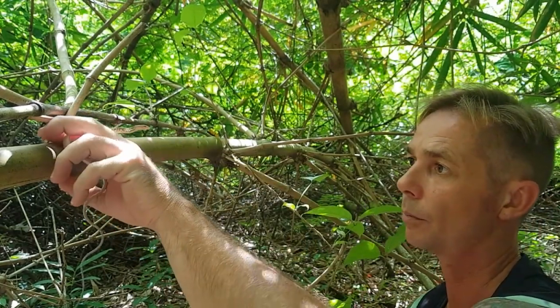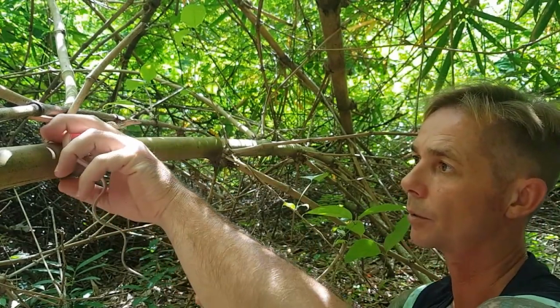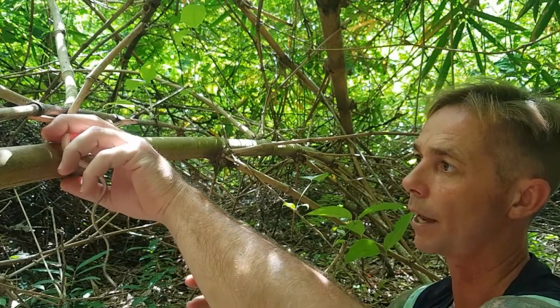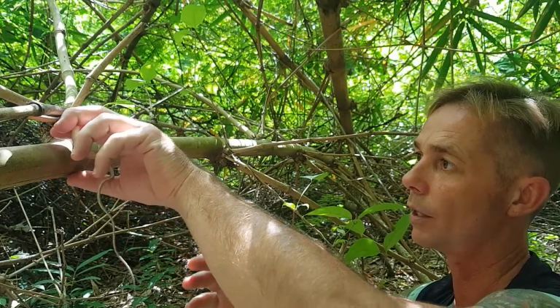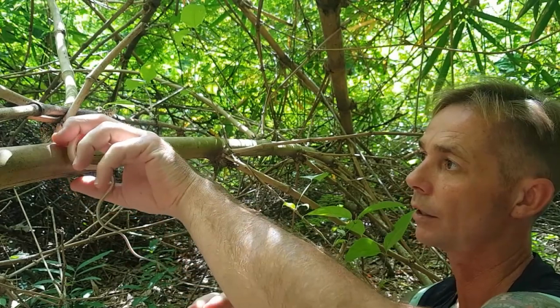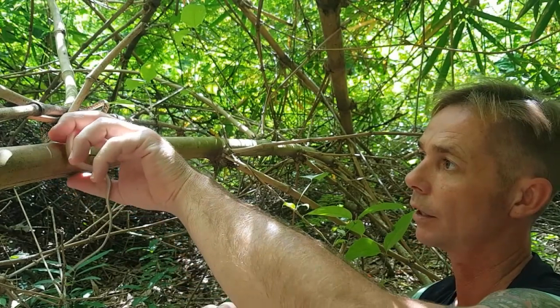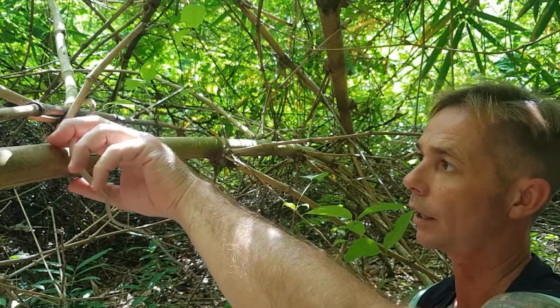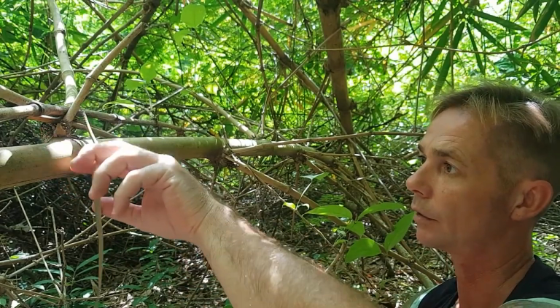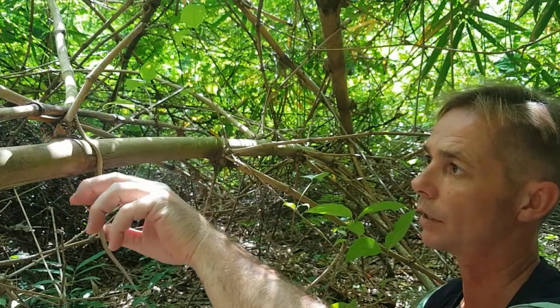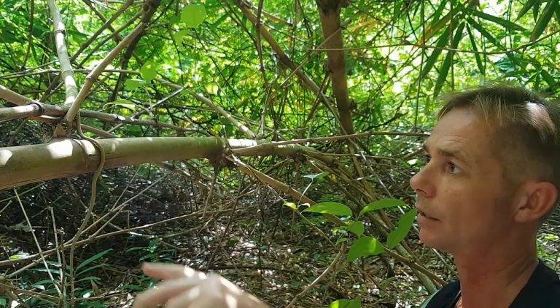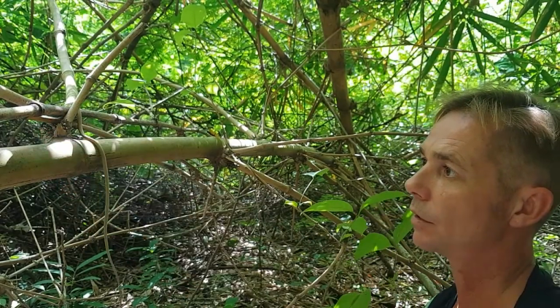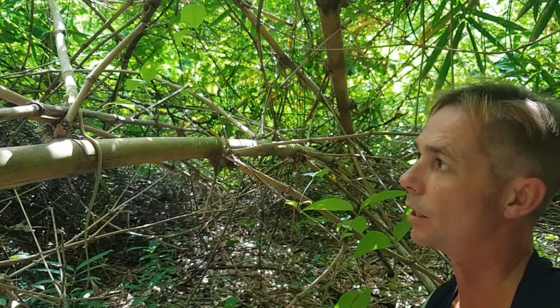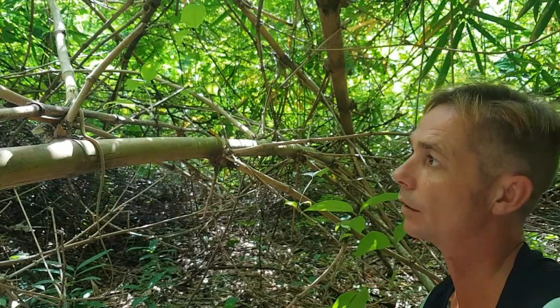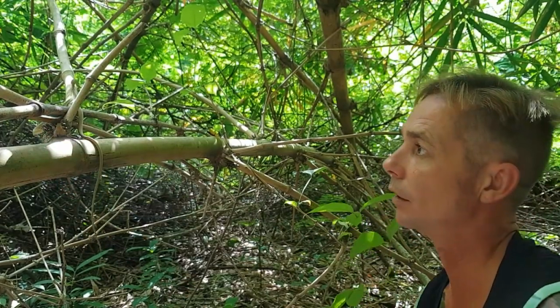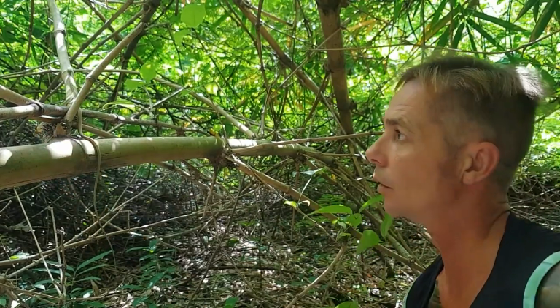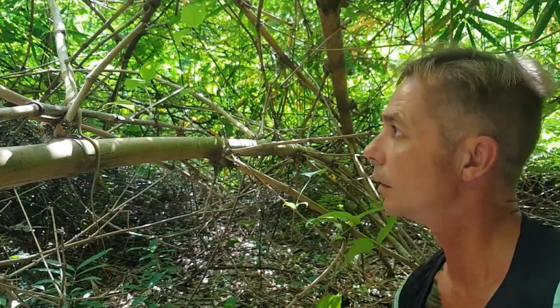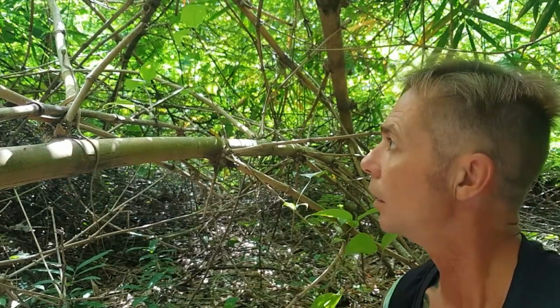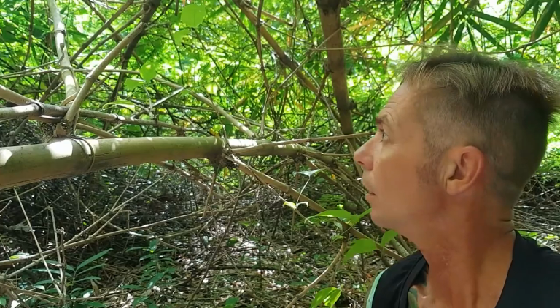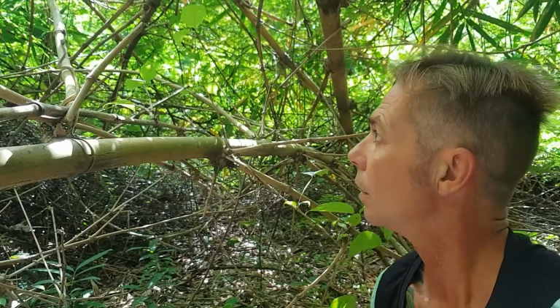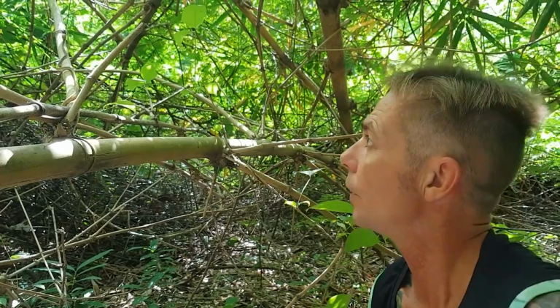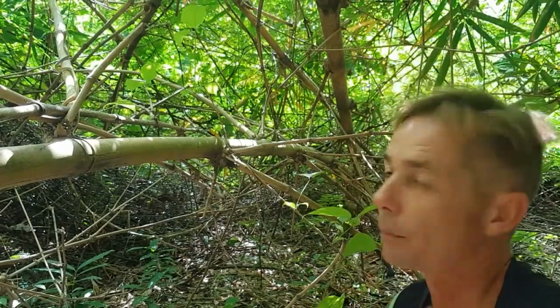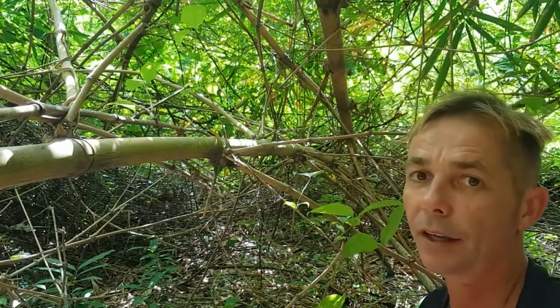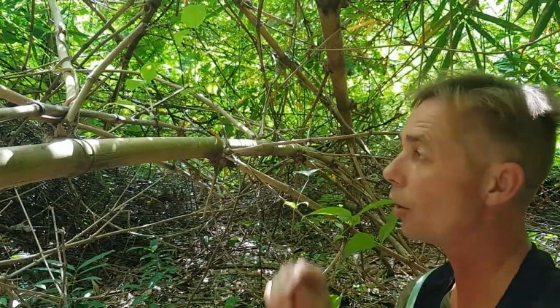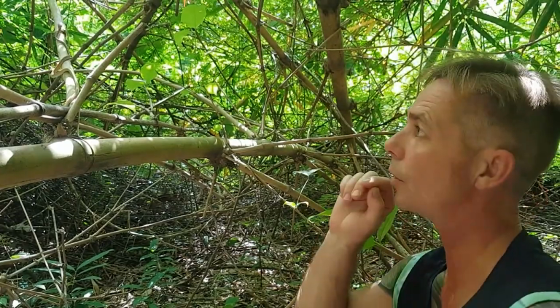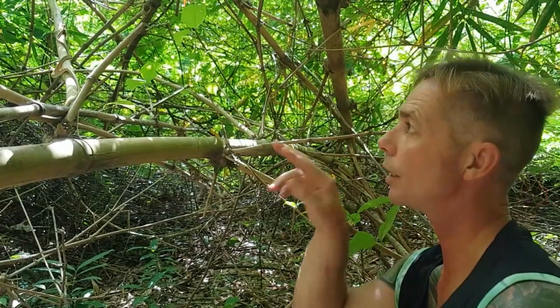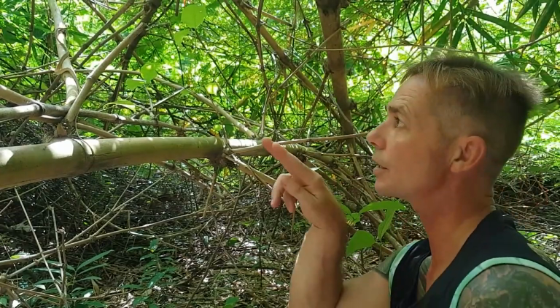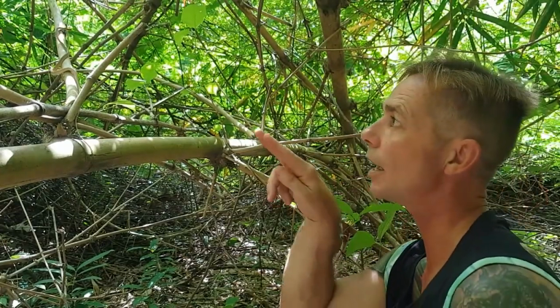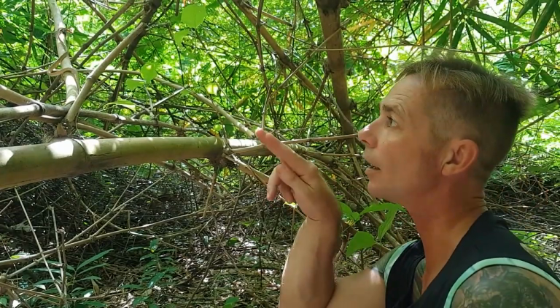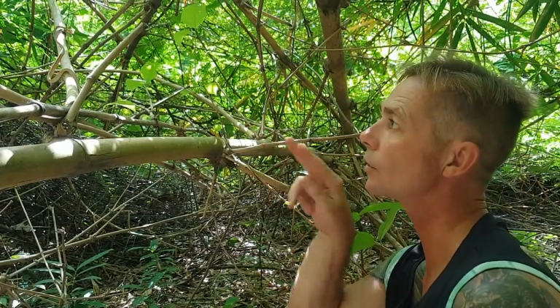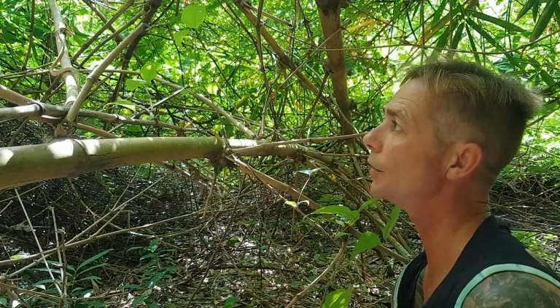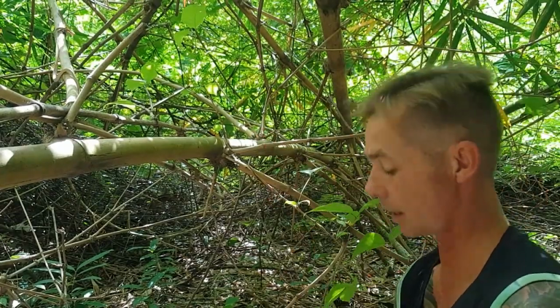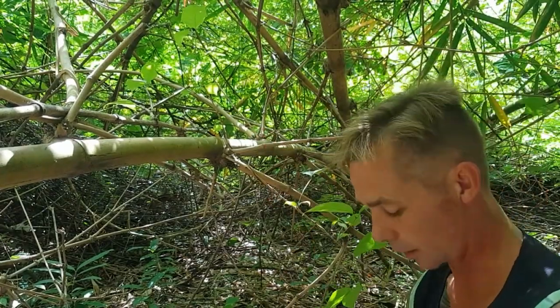So we'll pop him on this bit of bamboo here and you'll see that he'll just disappear. Straight up. A lot of the time too they'll stick their tongue out and just hold the tongue out like that.